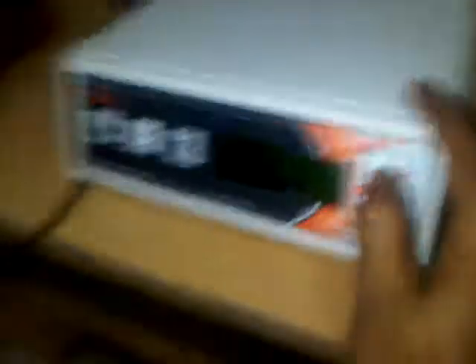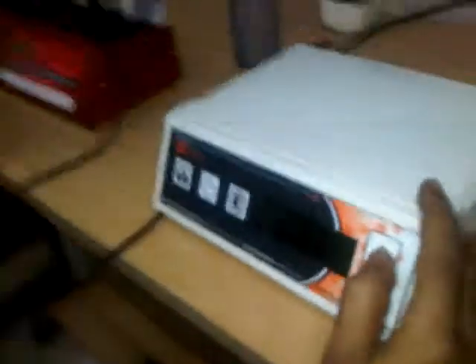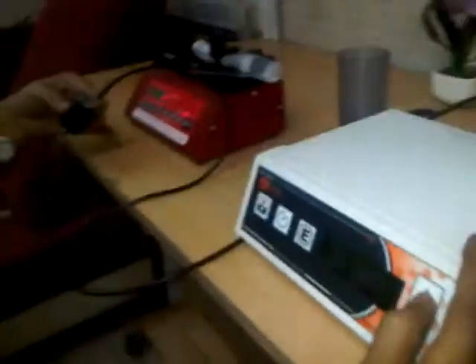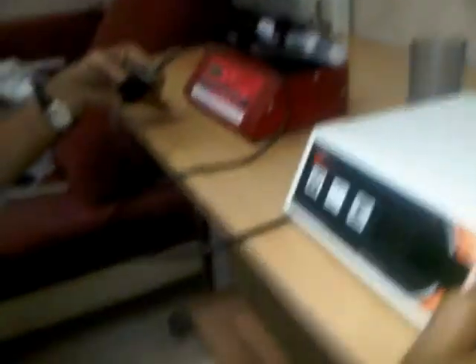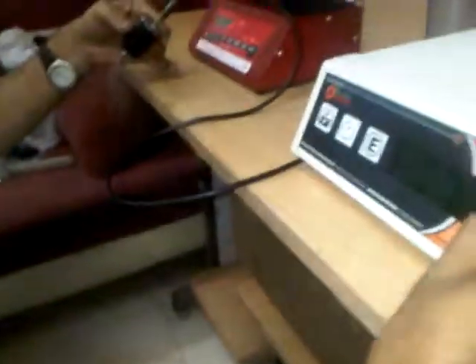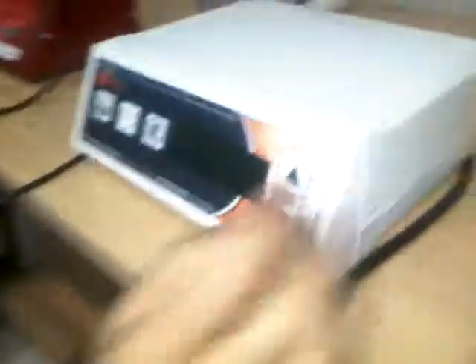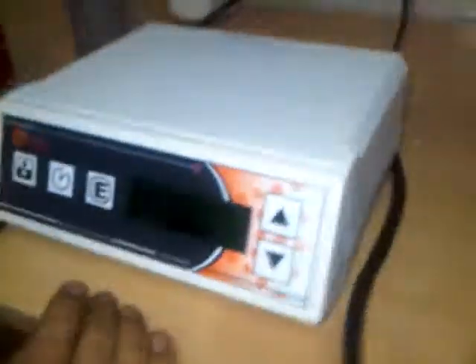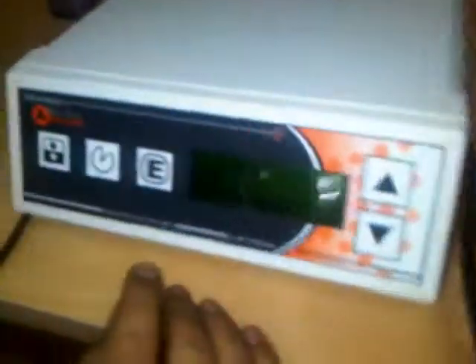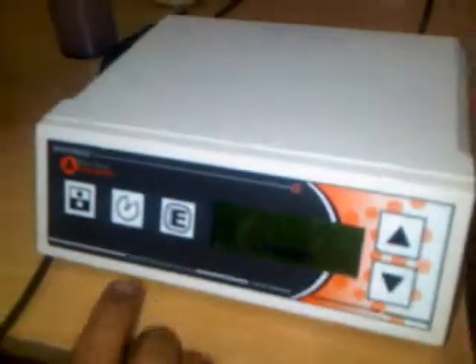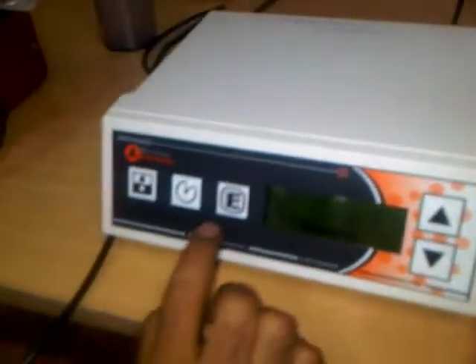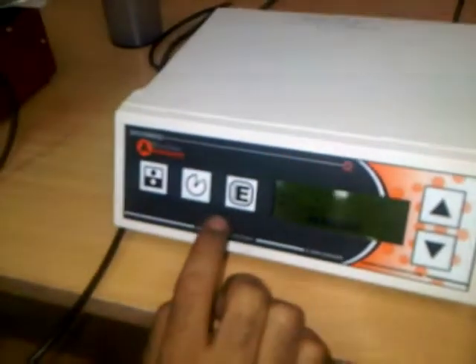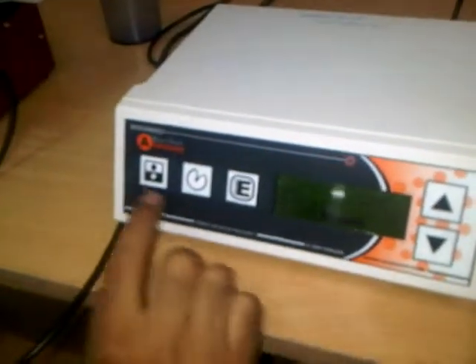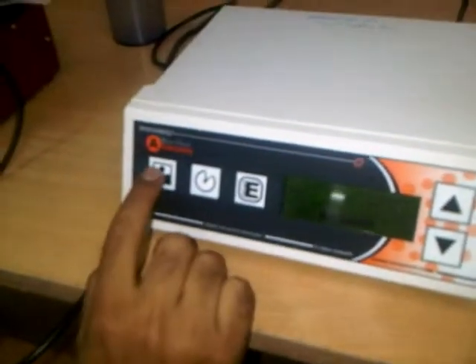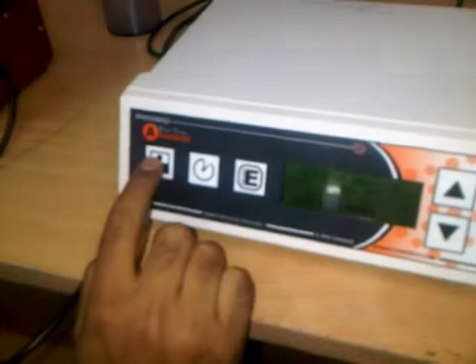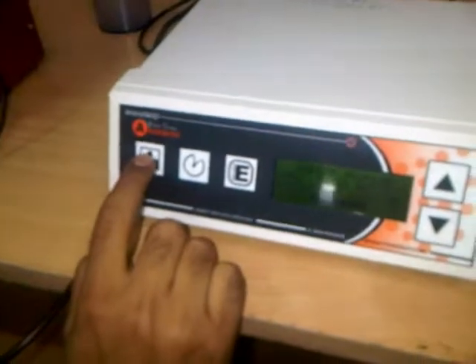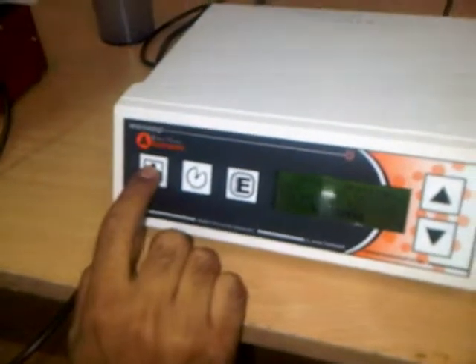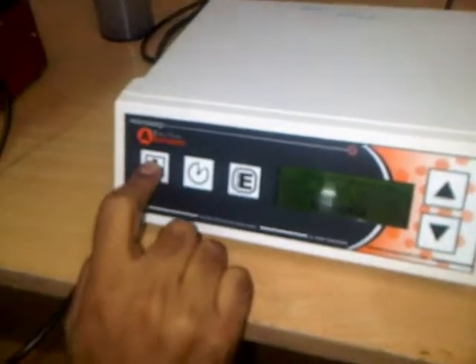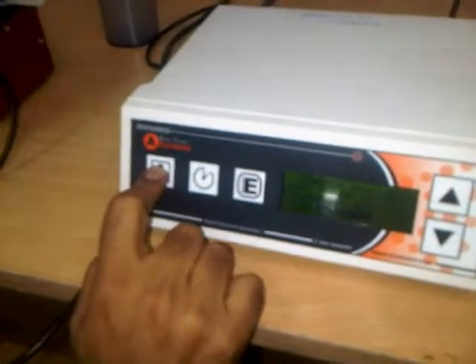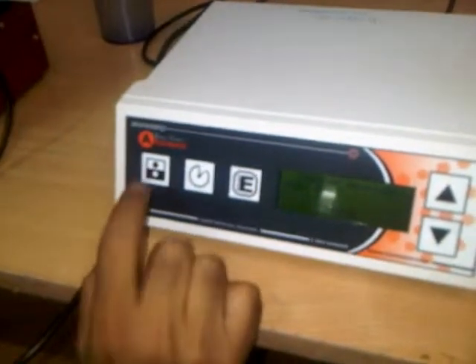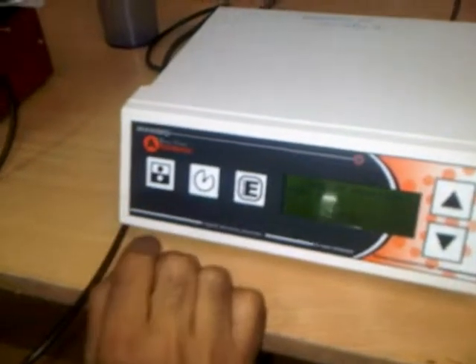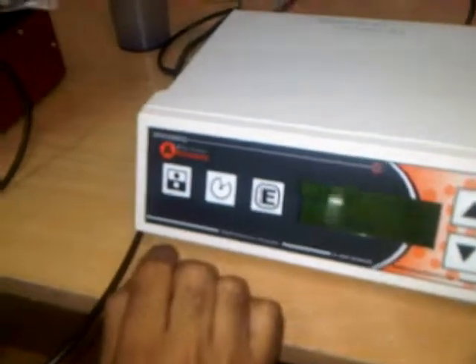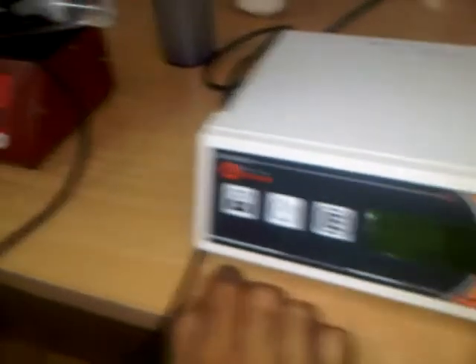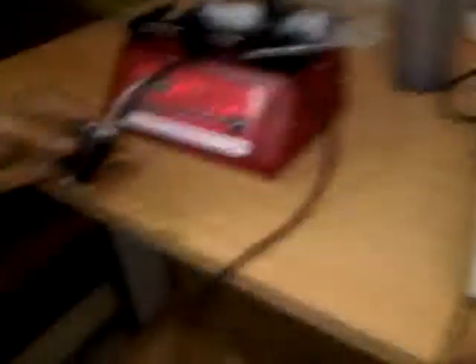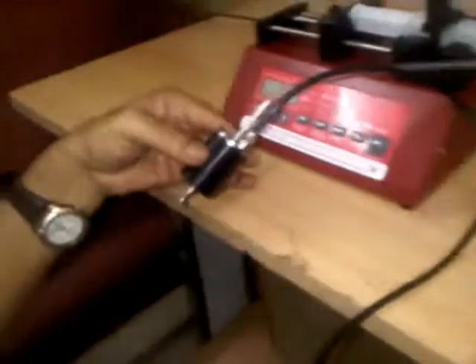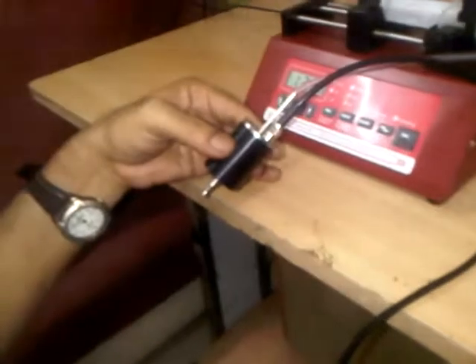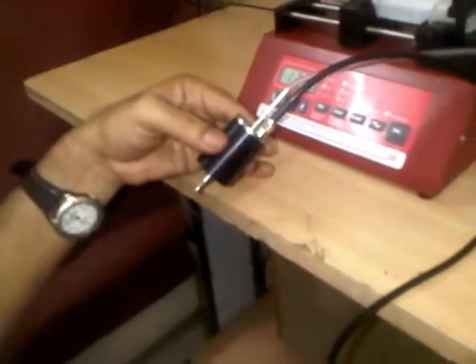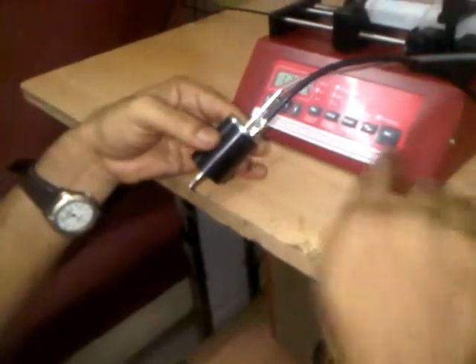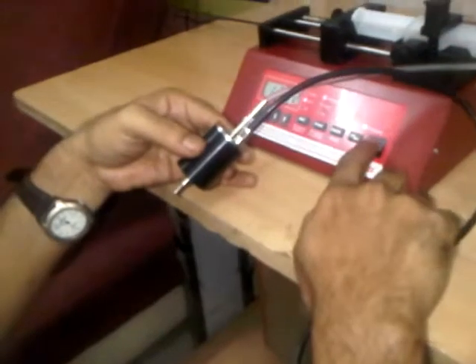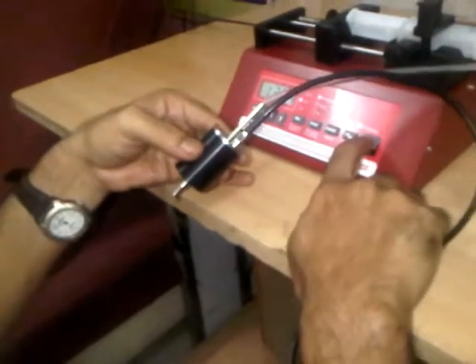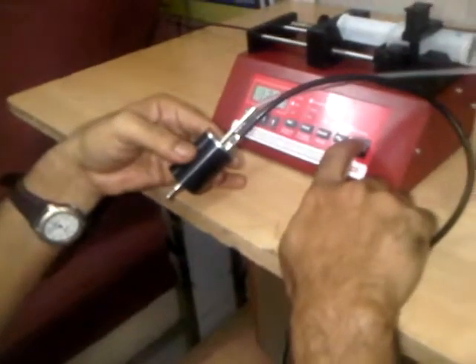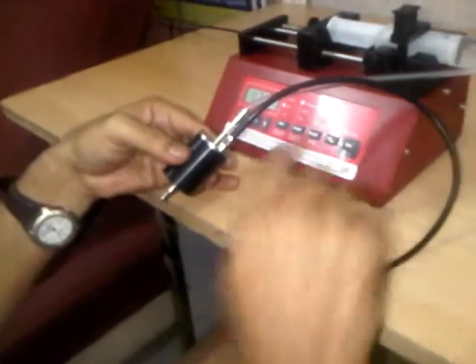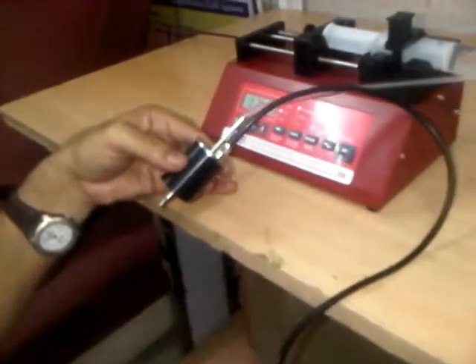We can see how the atomization changes with an increase in power. If we need to stop the machine, we simply press the power on/off button again and the power goes off. The pump should also be stopped.